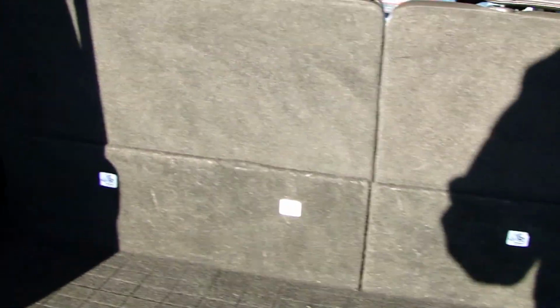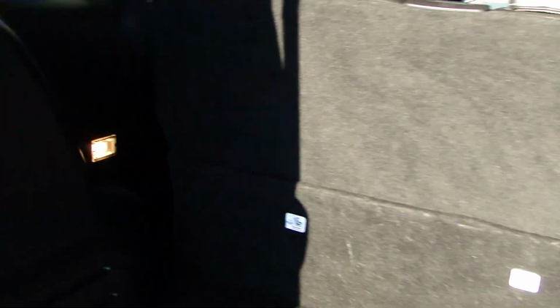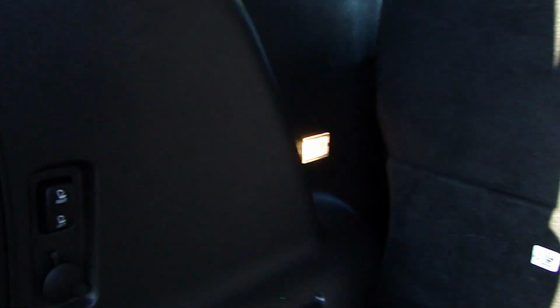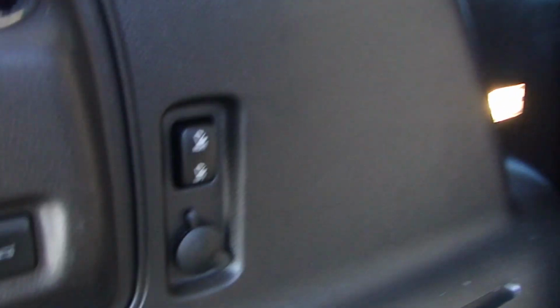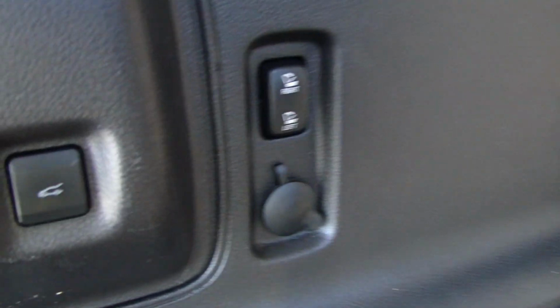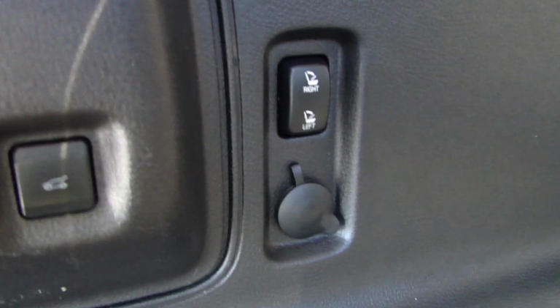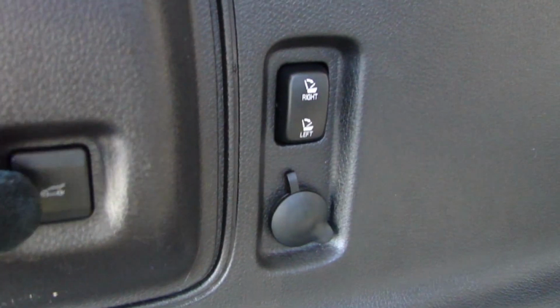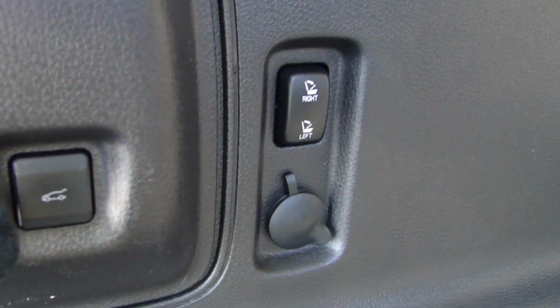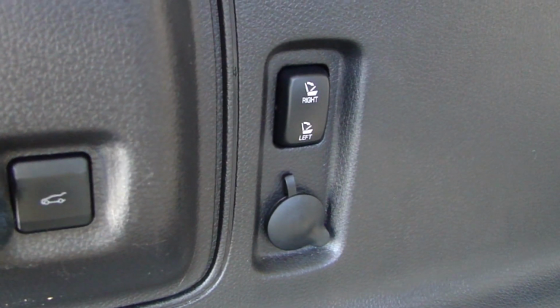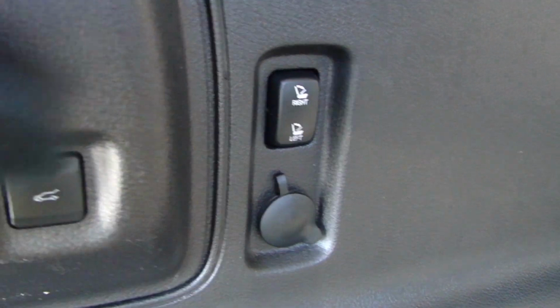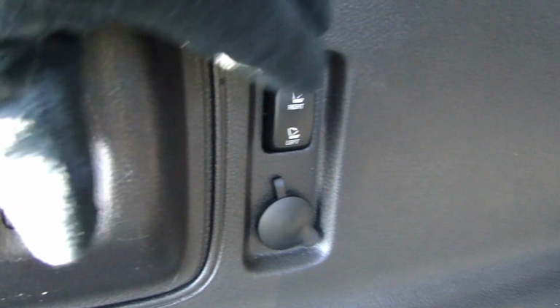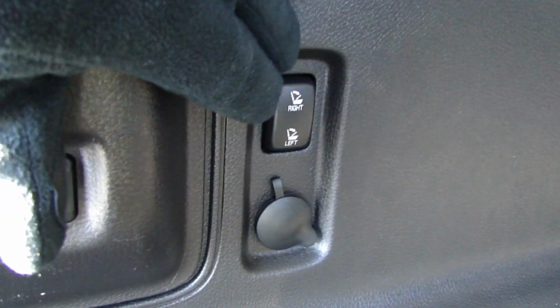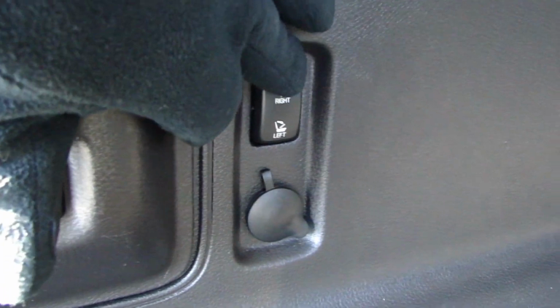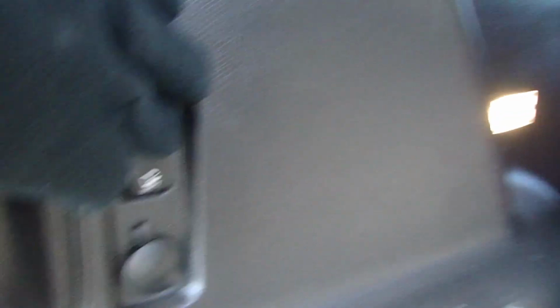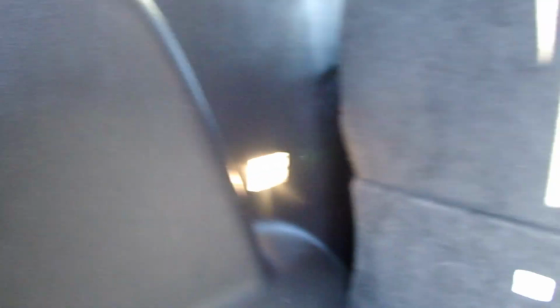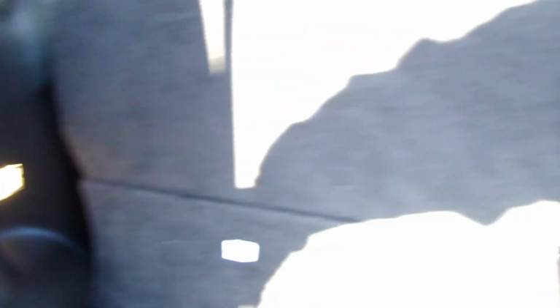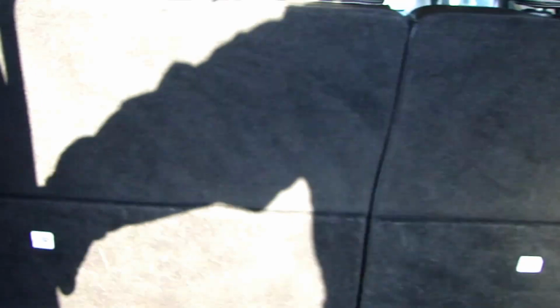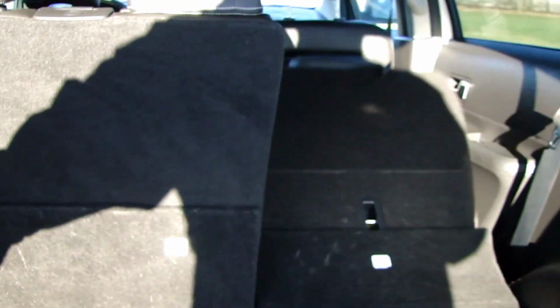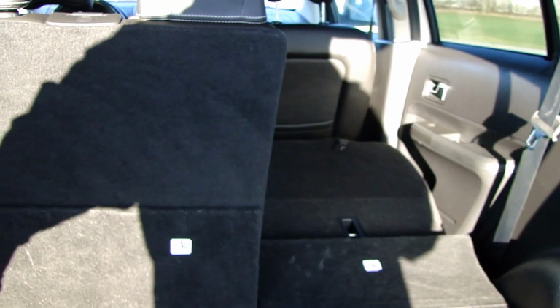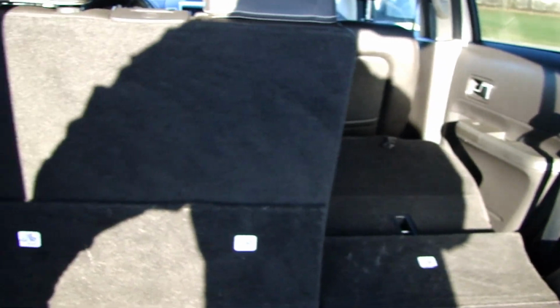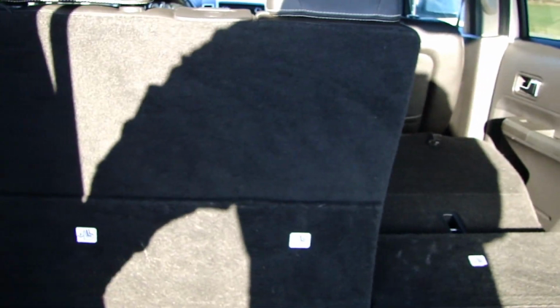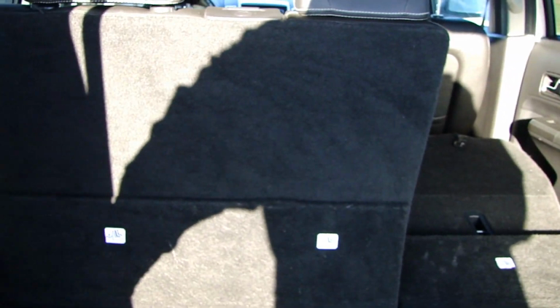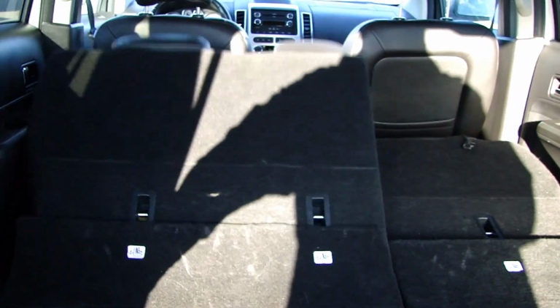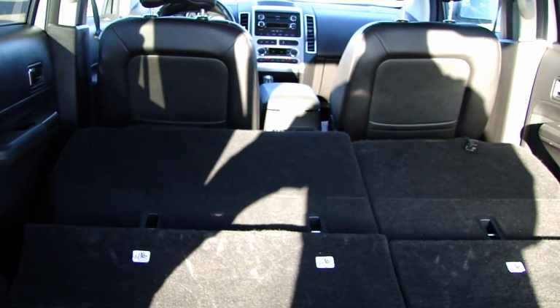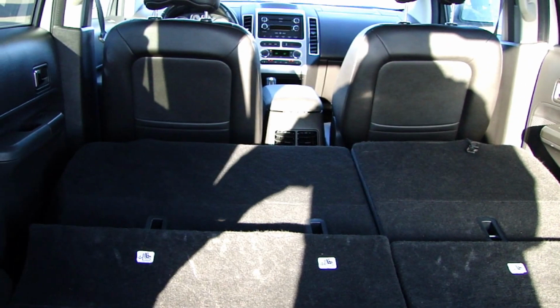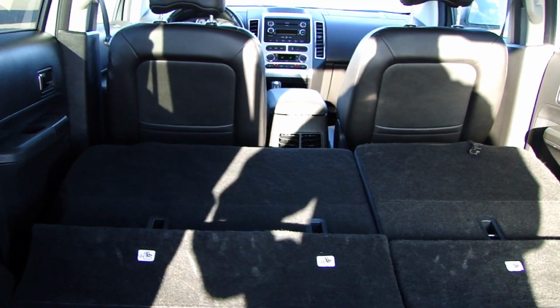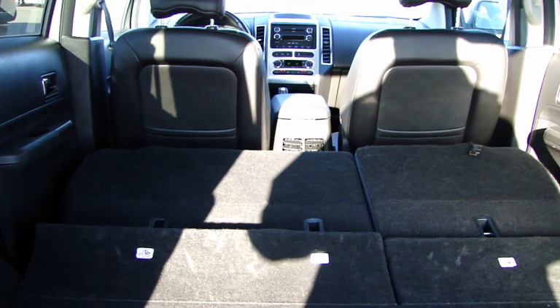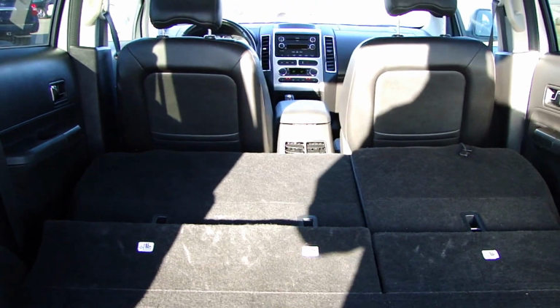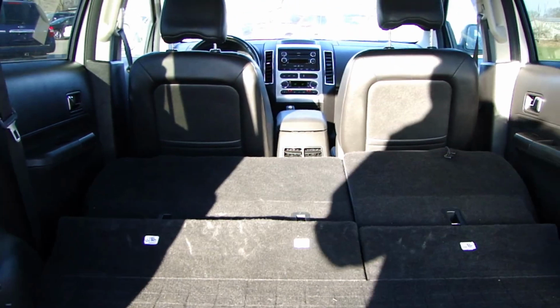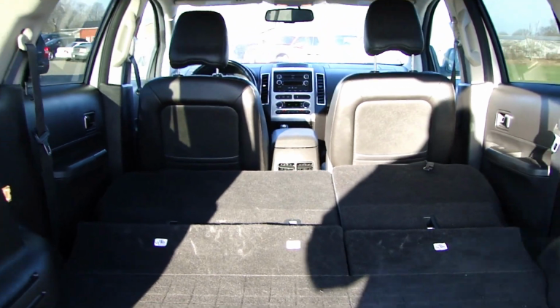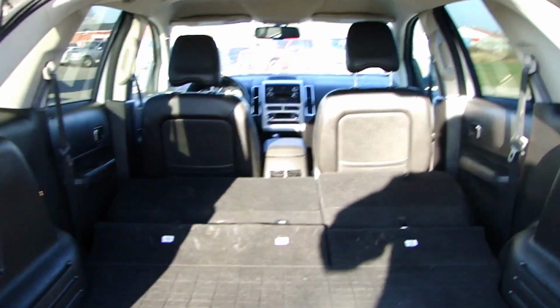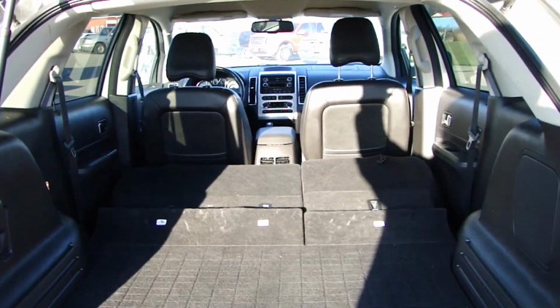And over here, not only do we have the button to close the gate, but one touch and down go the seats. So that's just one thing you get with the Limited.